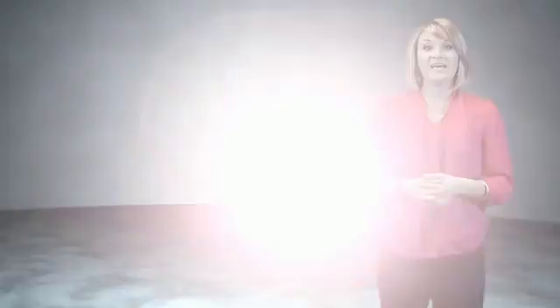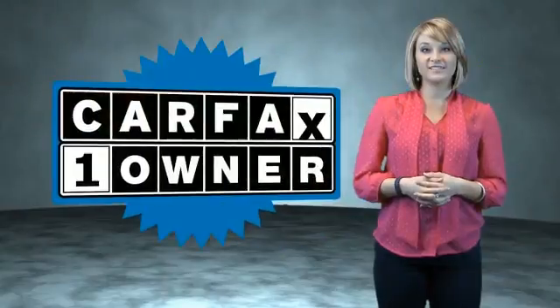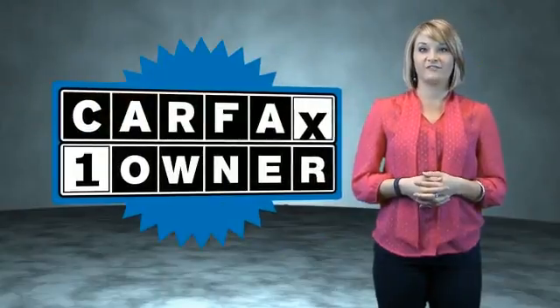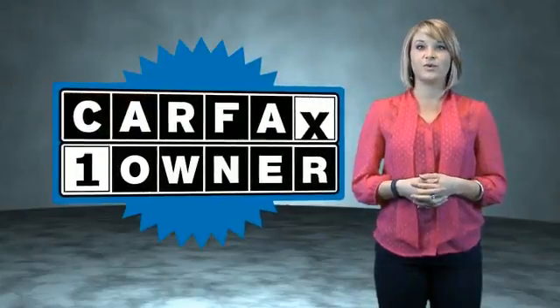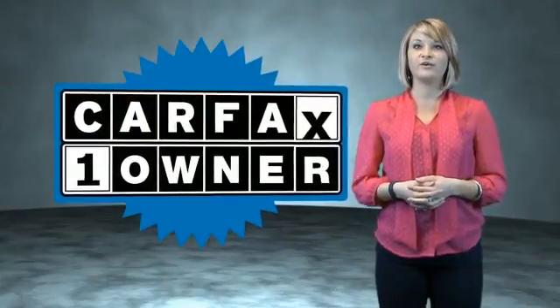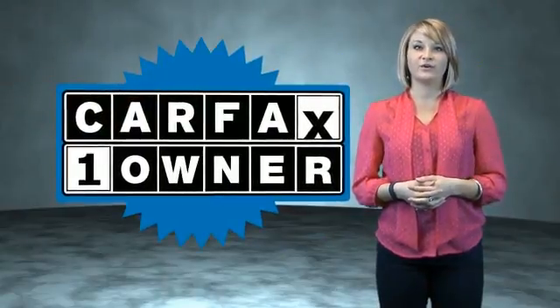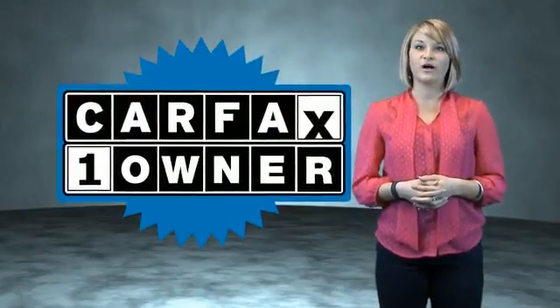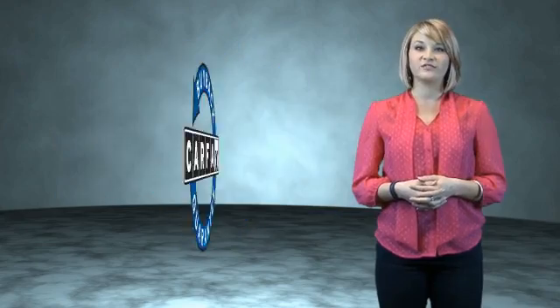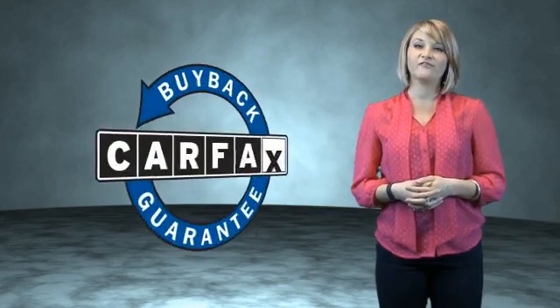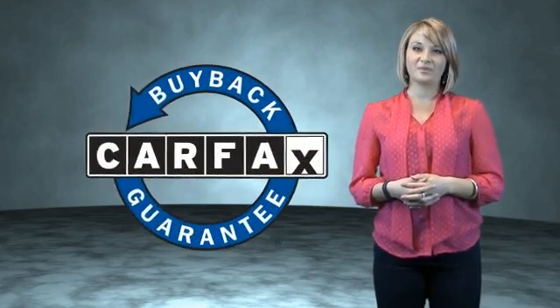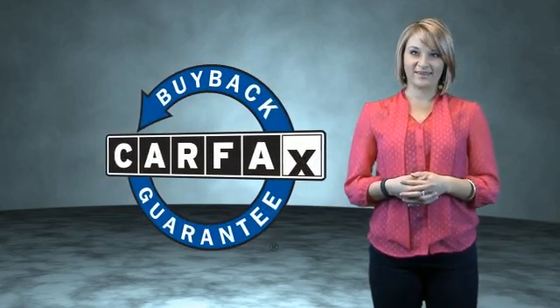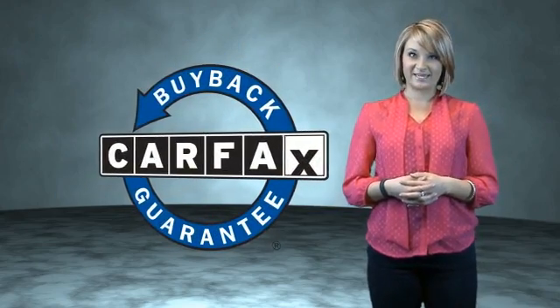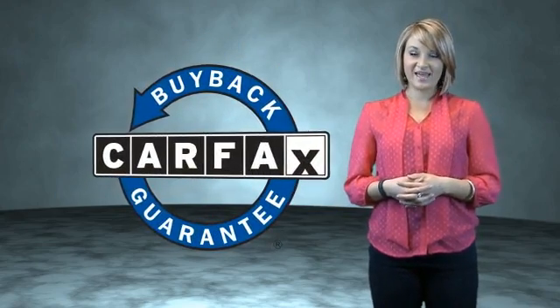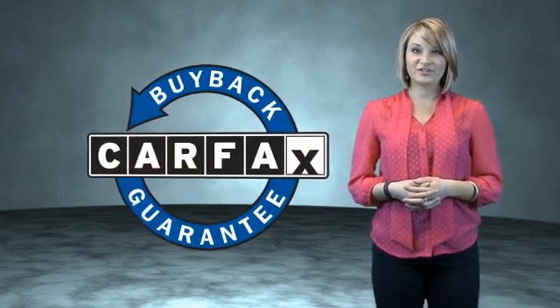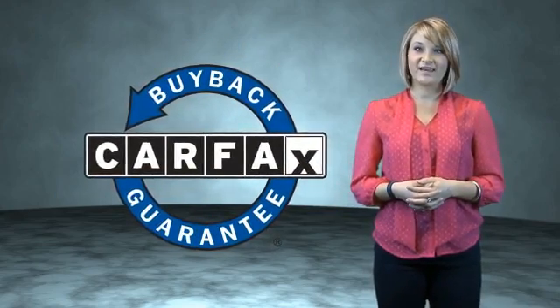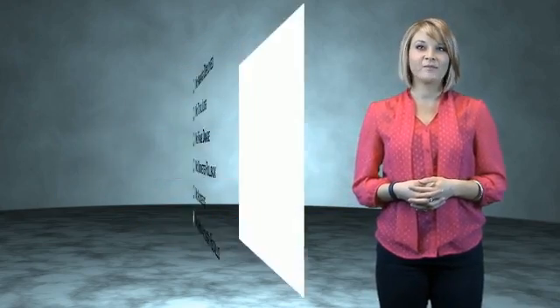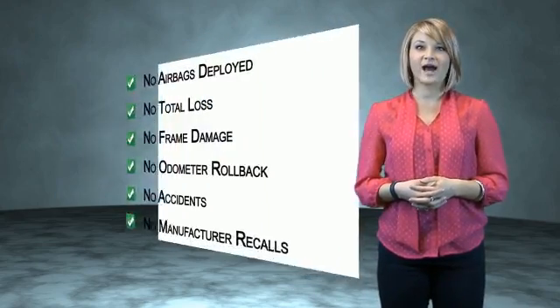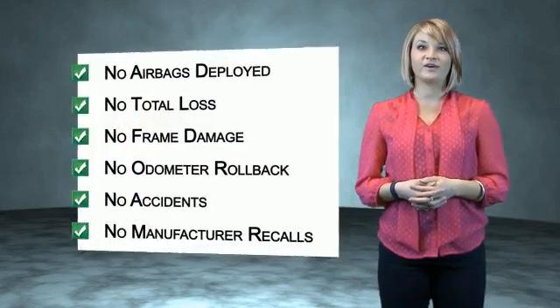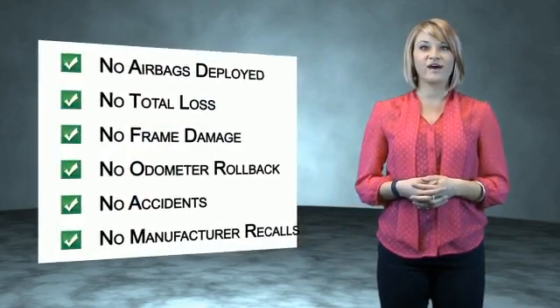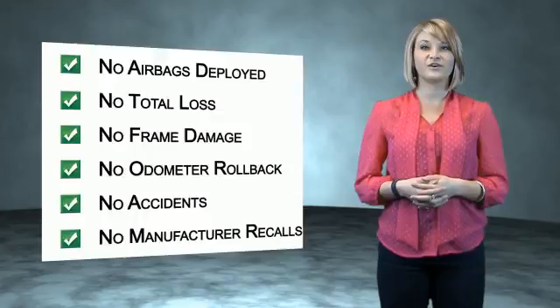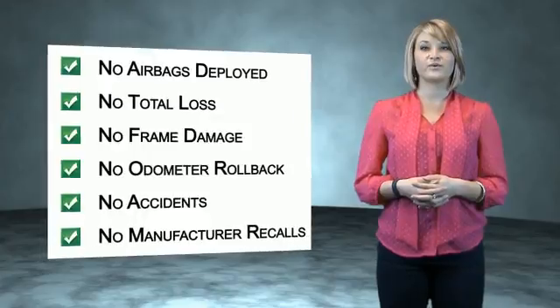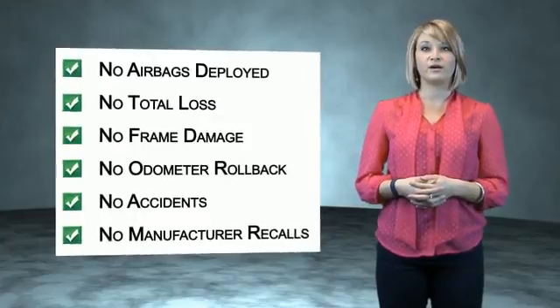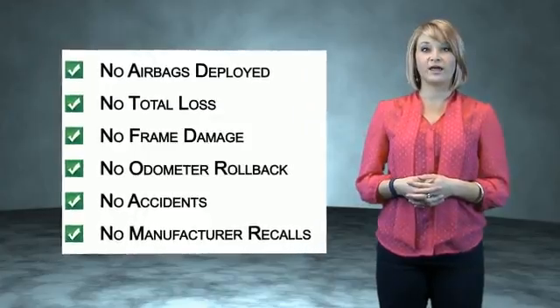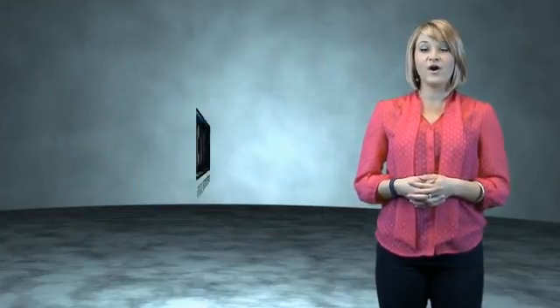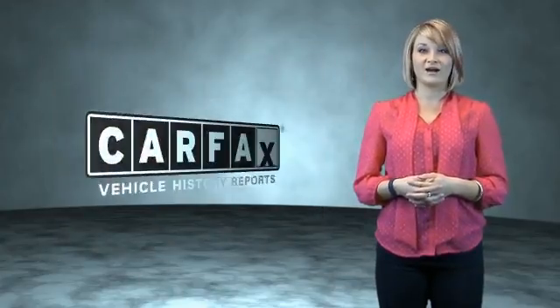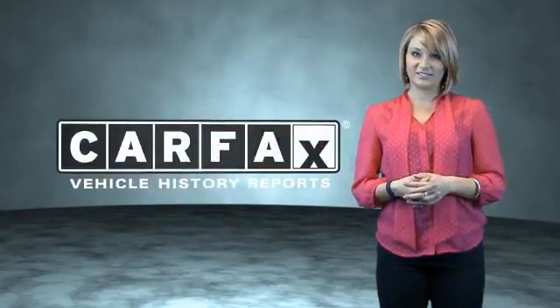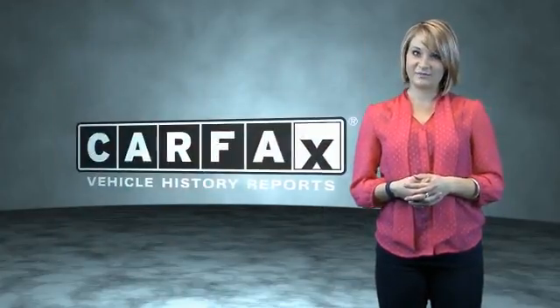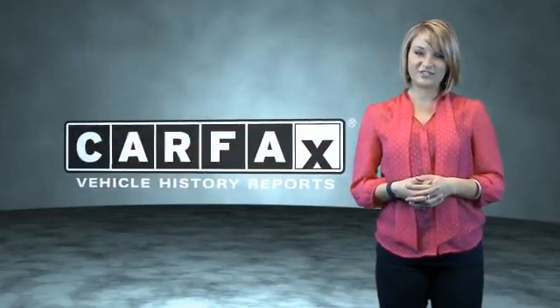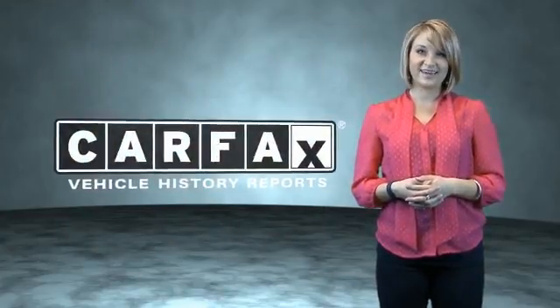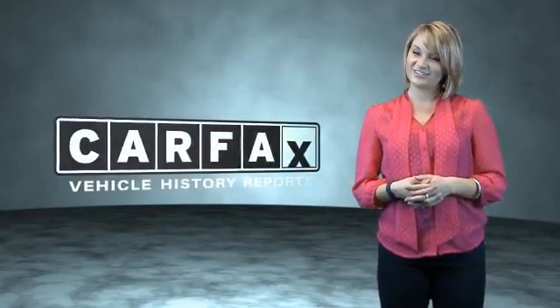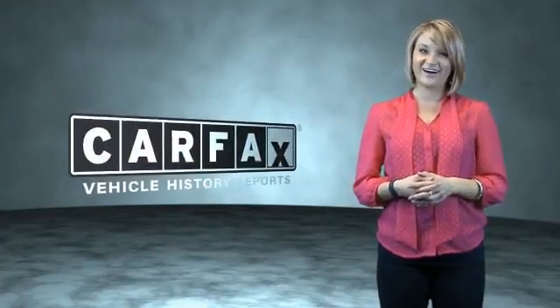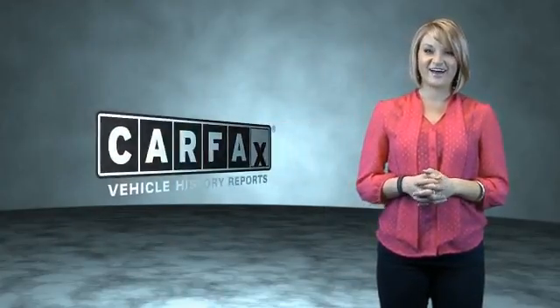This is a Carfax One Owner Vehicle which qualifies for the Carfax Buy Back Guarantee. Be sure to find a complimentary copy of the Carfax Vehicle History Report online or contact the dealership. Just say, show me the Carfax.